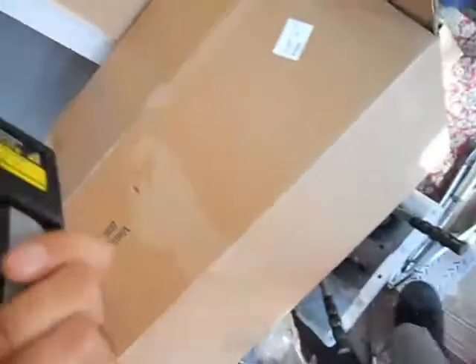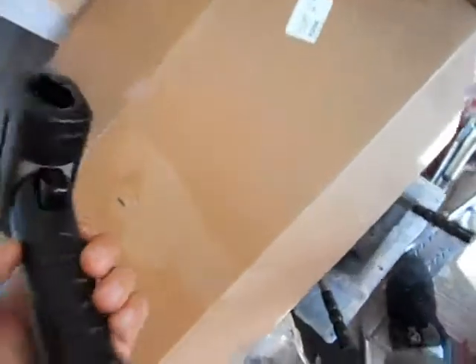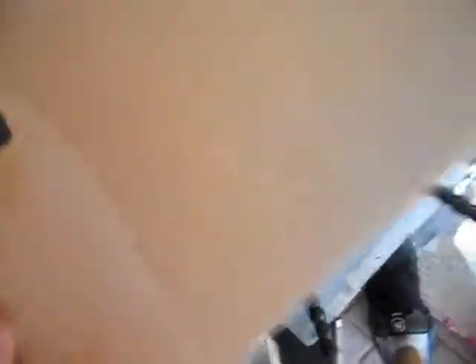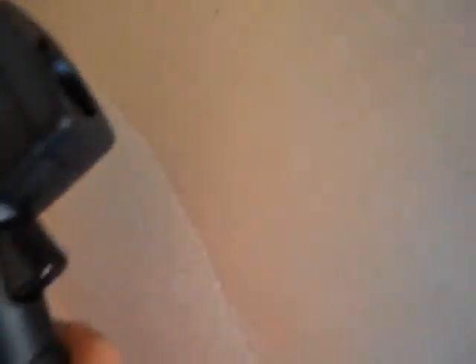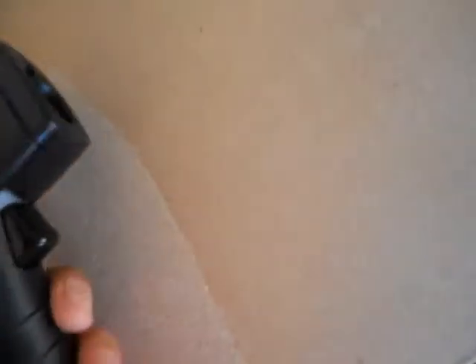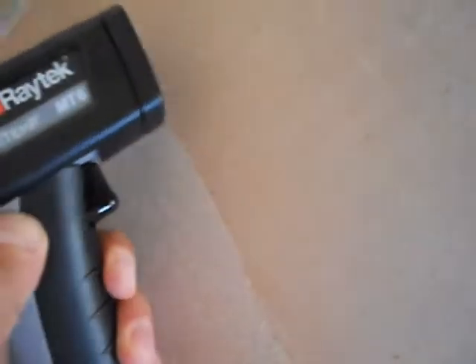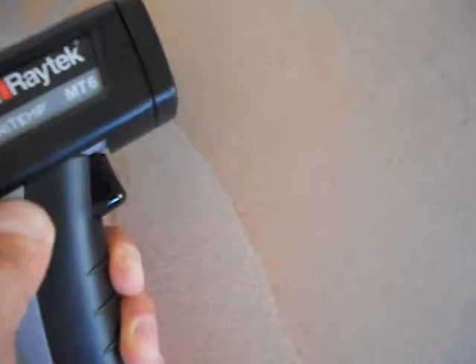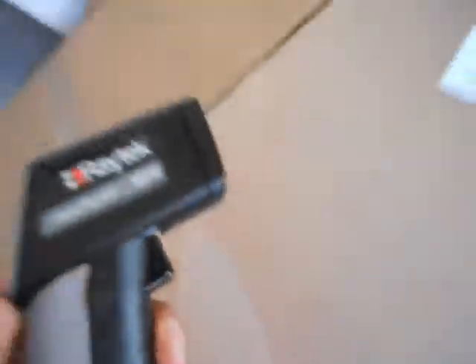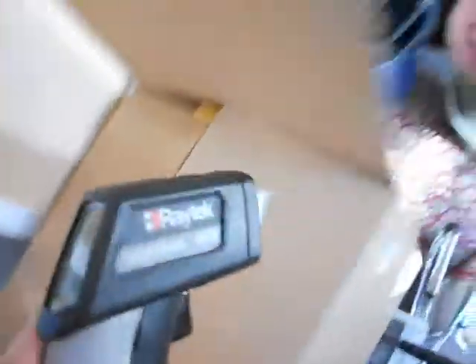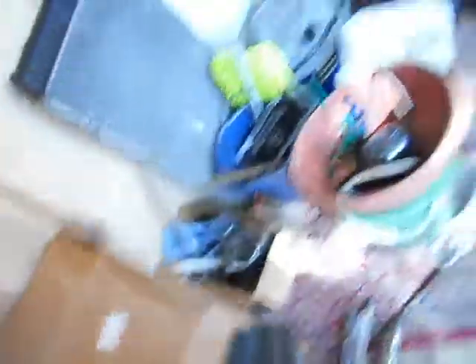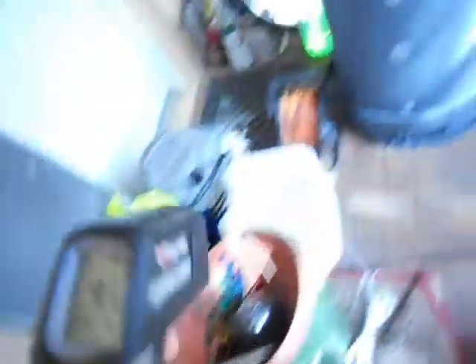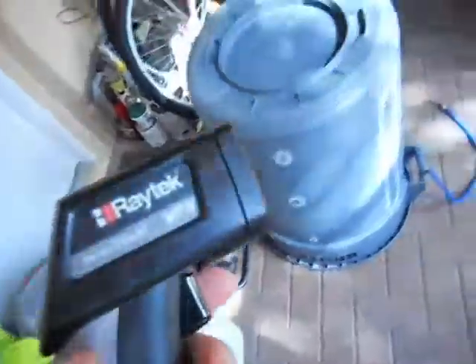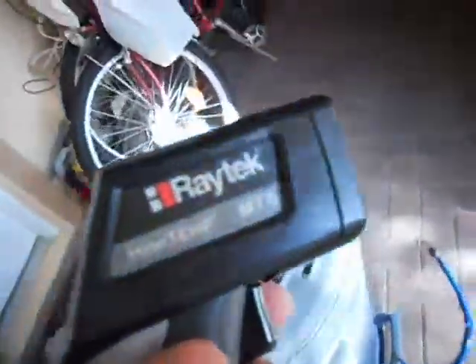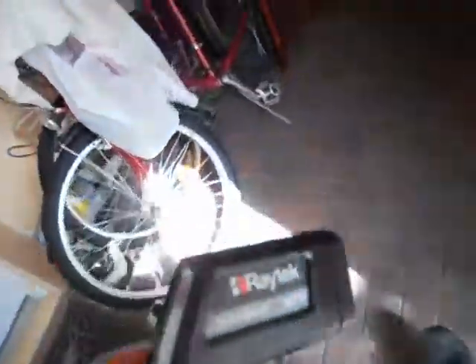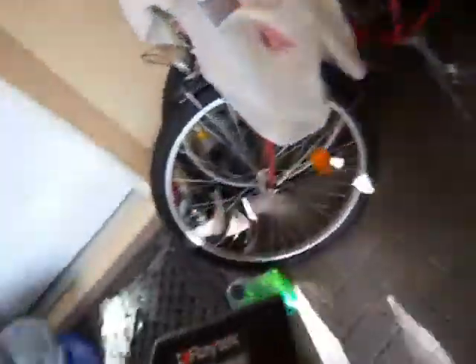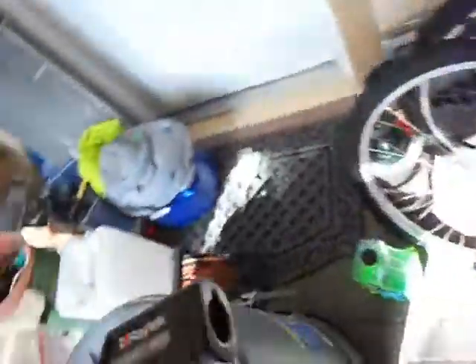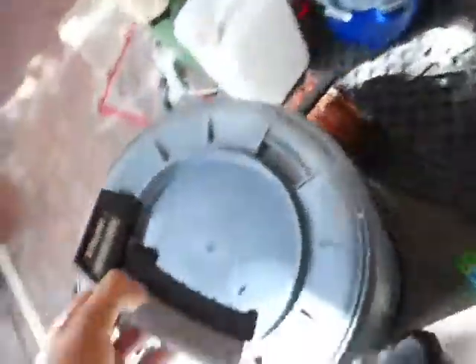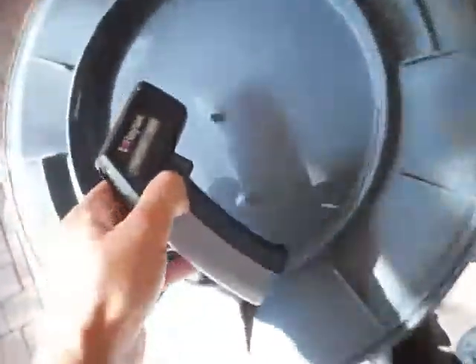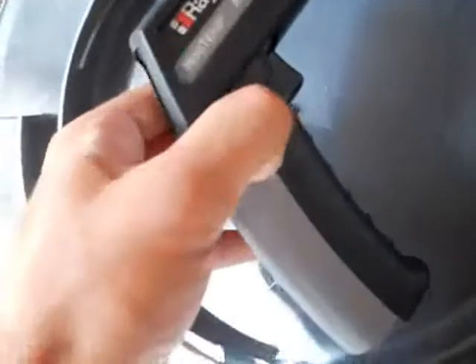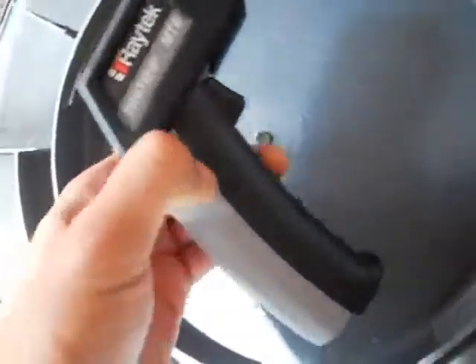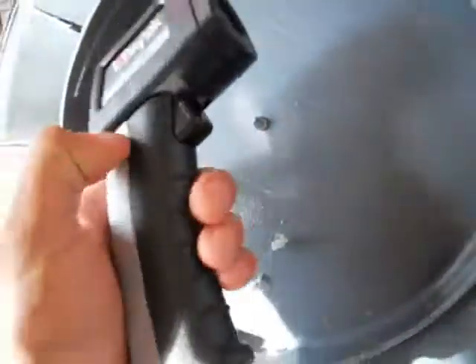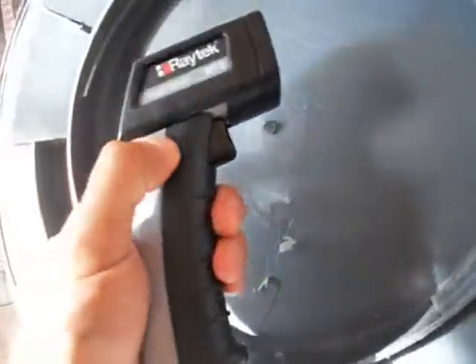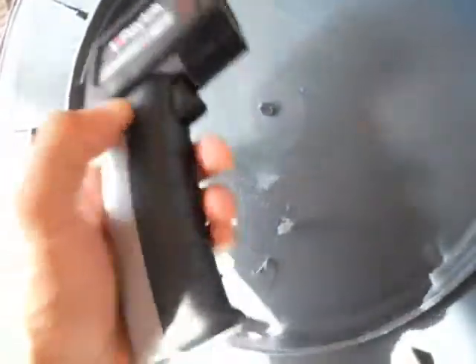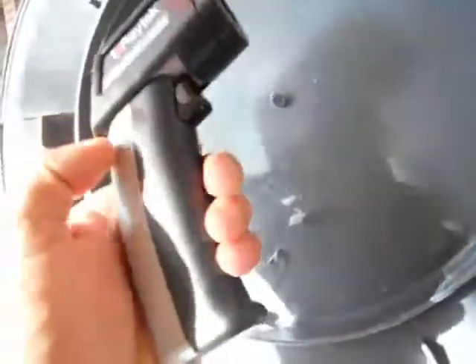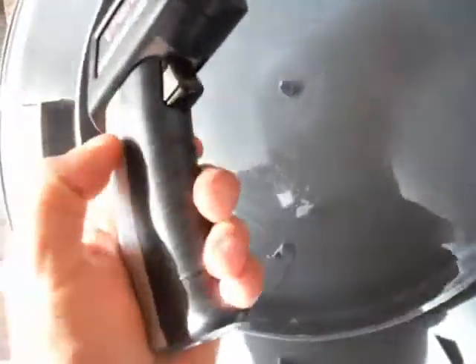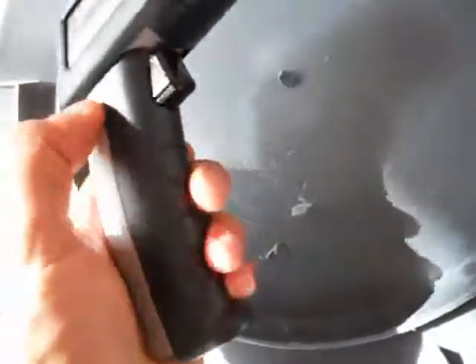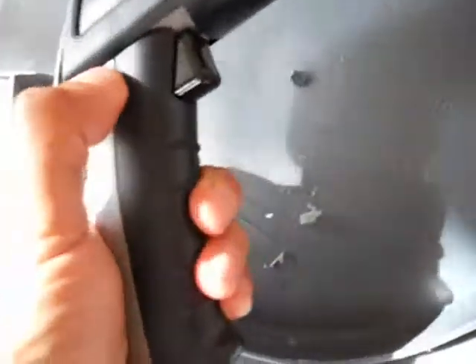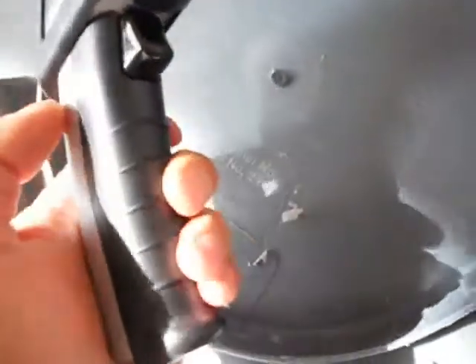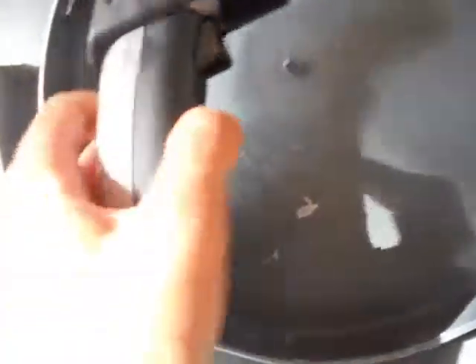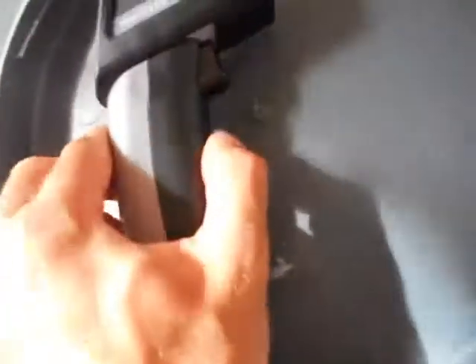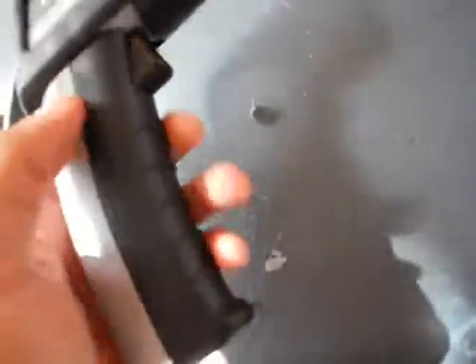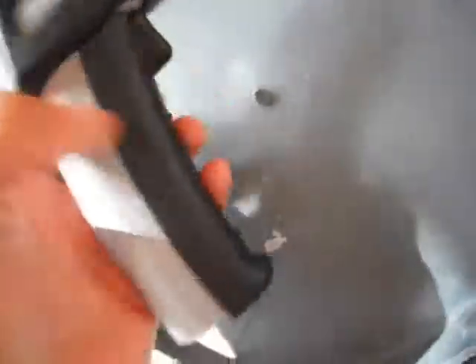I originally bought this to diagnose if my catalytic converter was bad, but as you've seen in my other video, I fixed that. My timing was off because I was an idiot. But anyway, the battery is behind here.